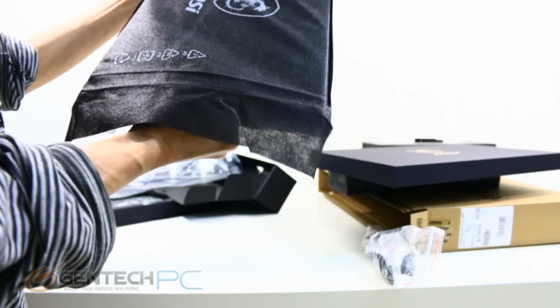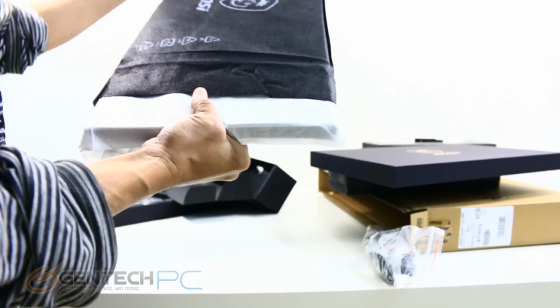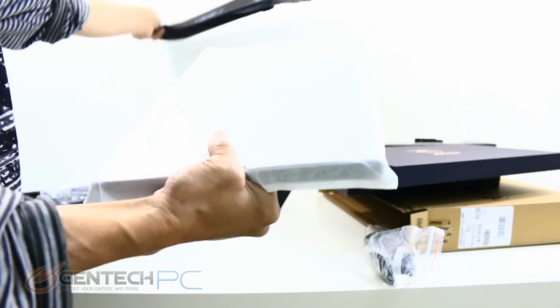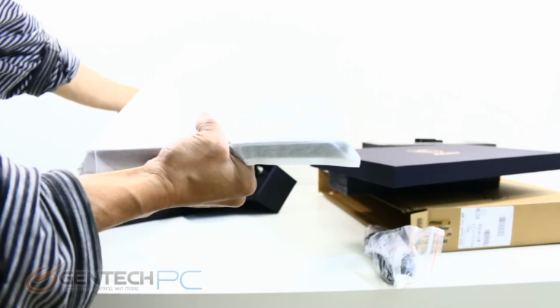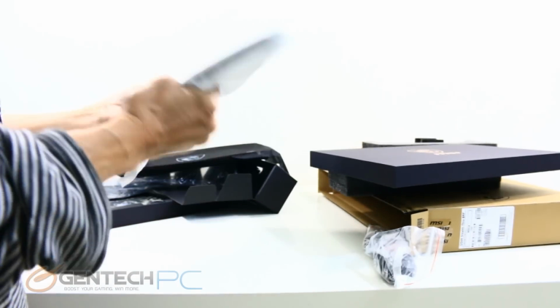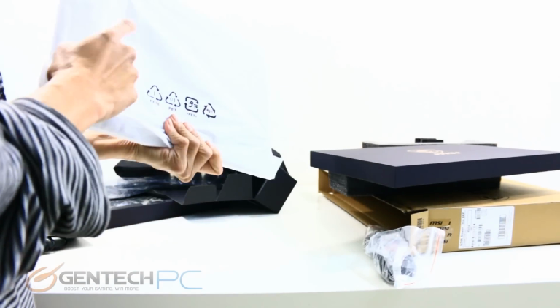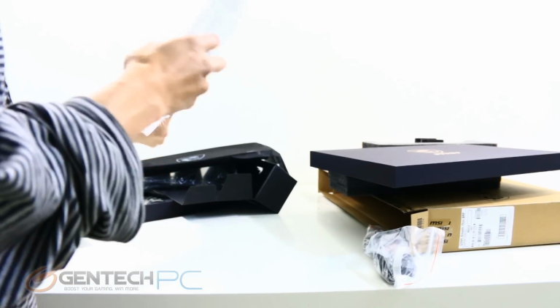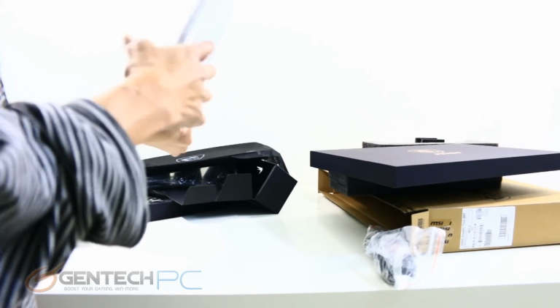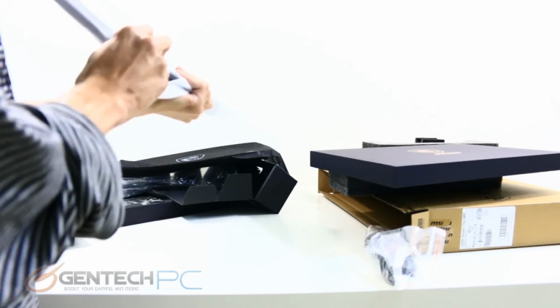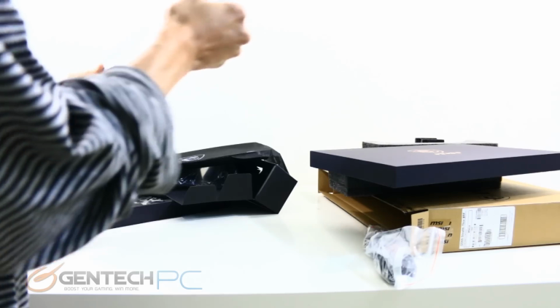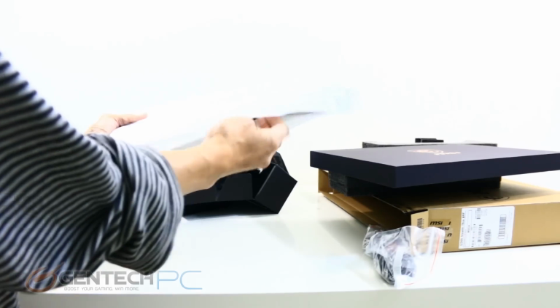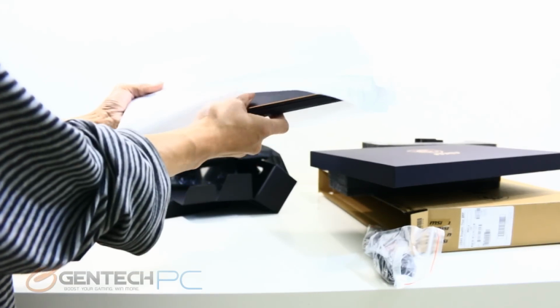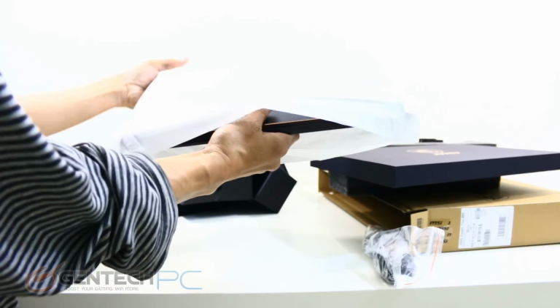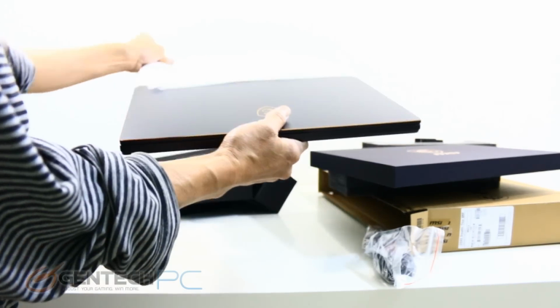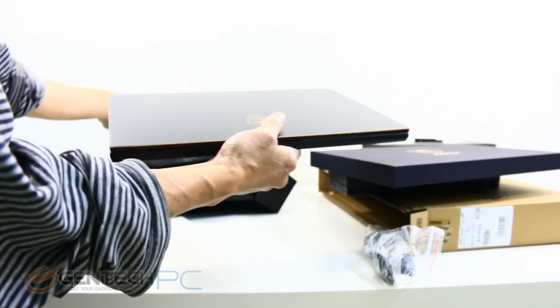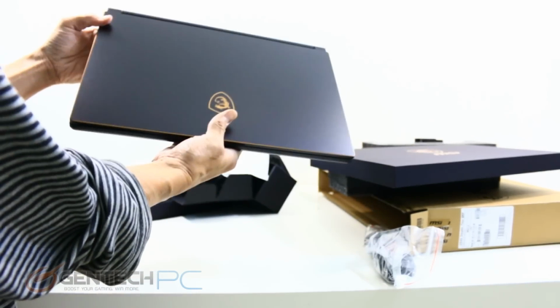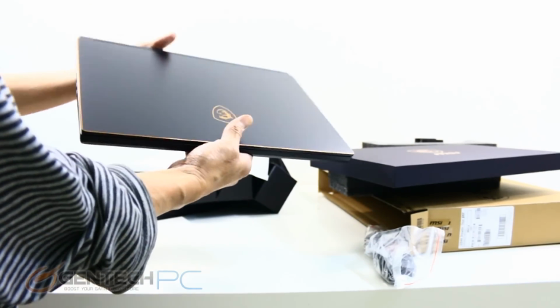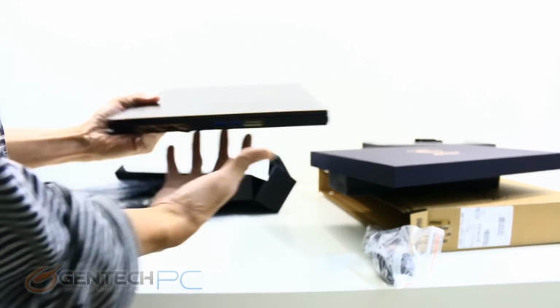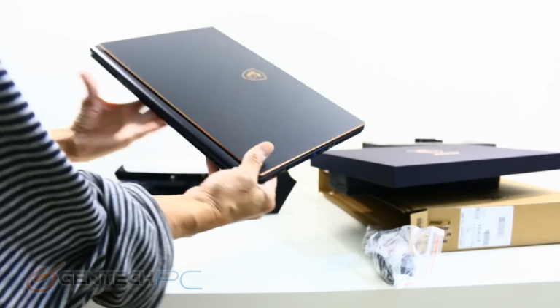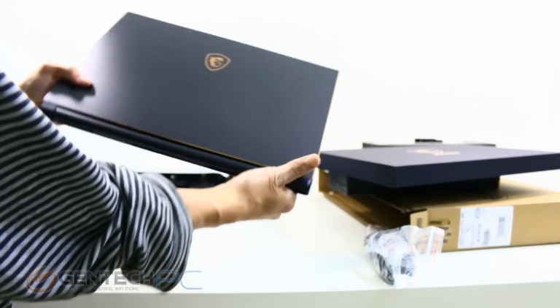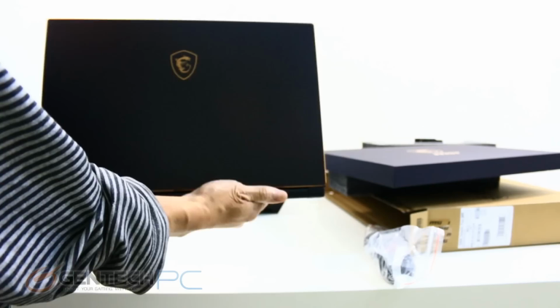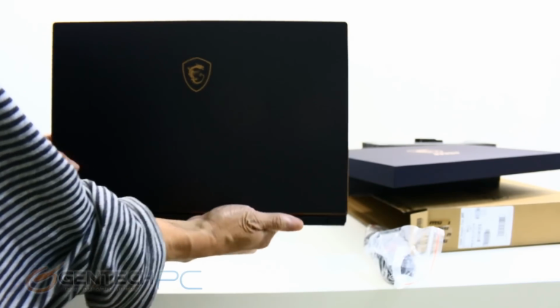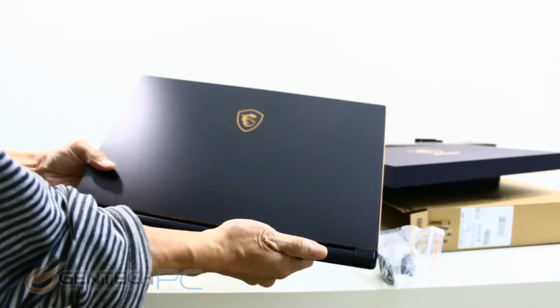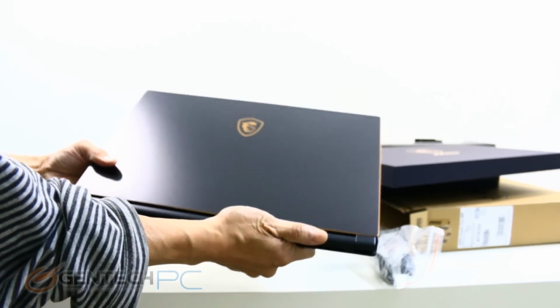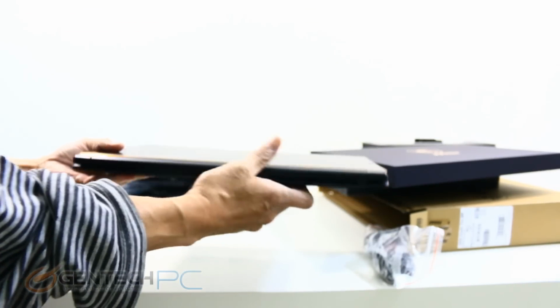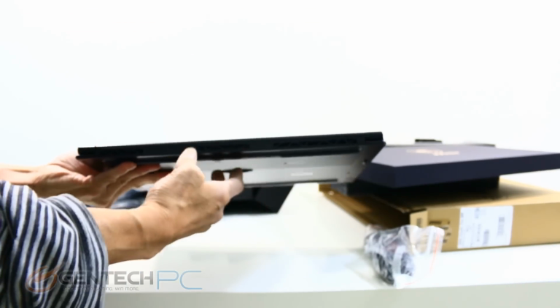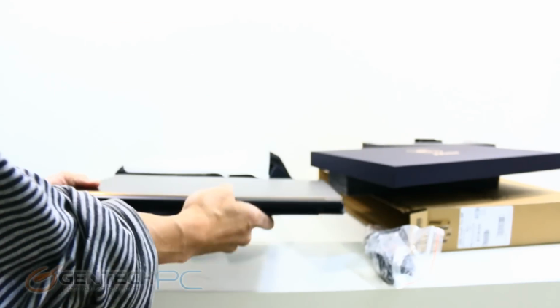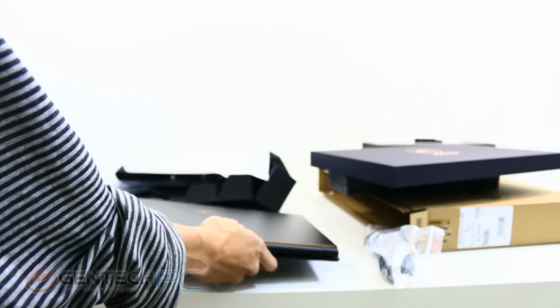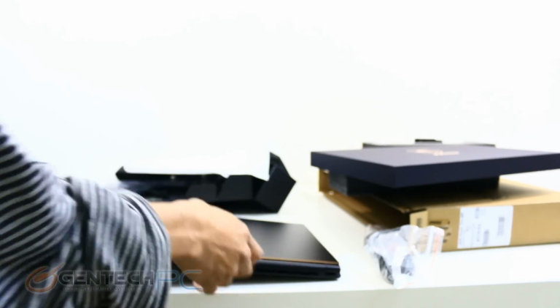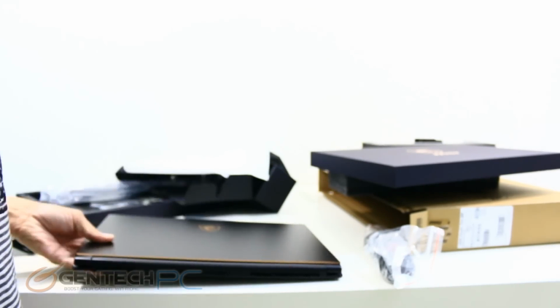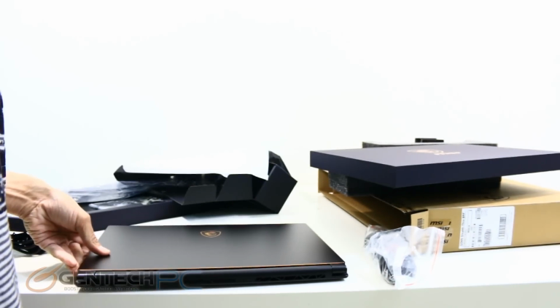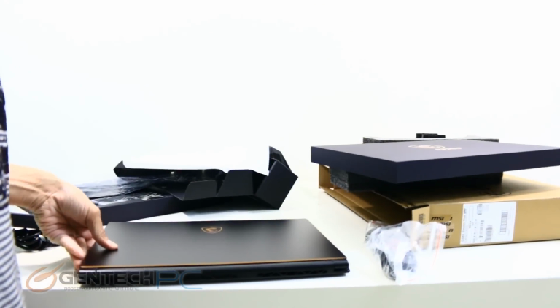Now it's time to move into the actual unveiling of the laptop. As you can see we have the outside sleeve then another sleeve on the inside, so it's super protected. And there's the first look — nice plain aesthetics and a very thin form factor.